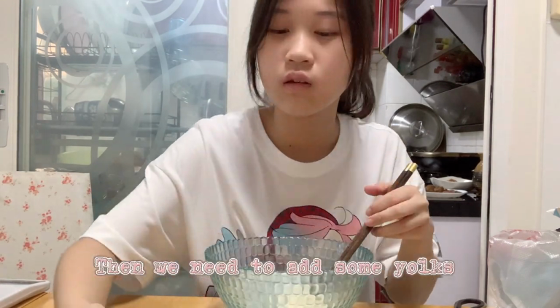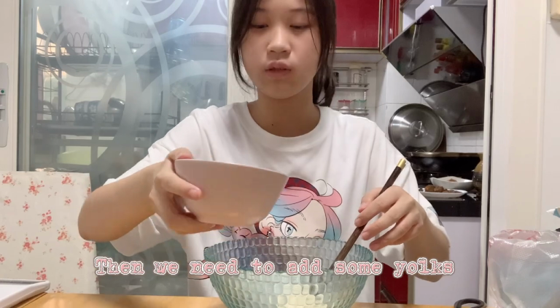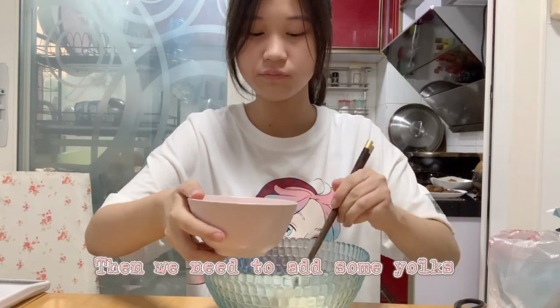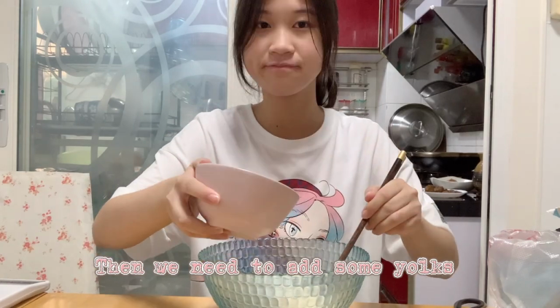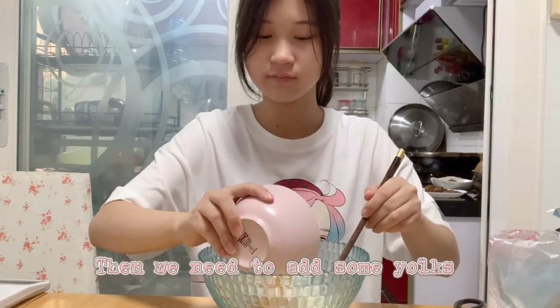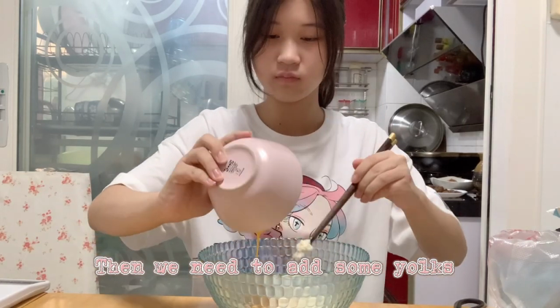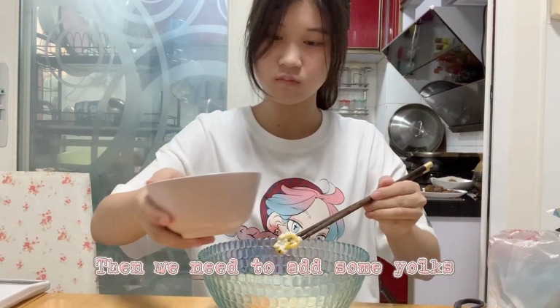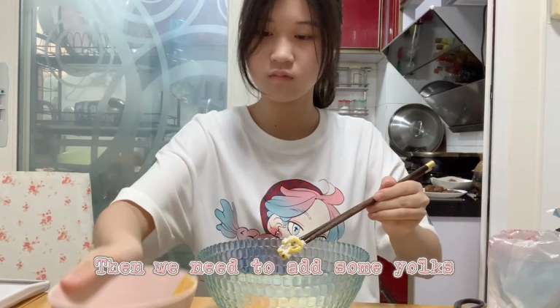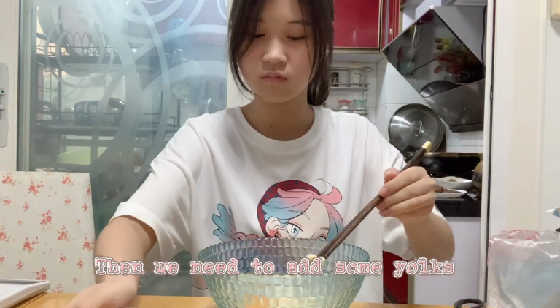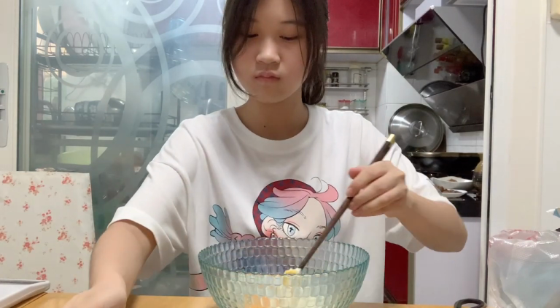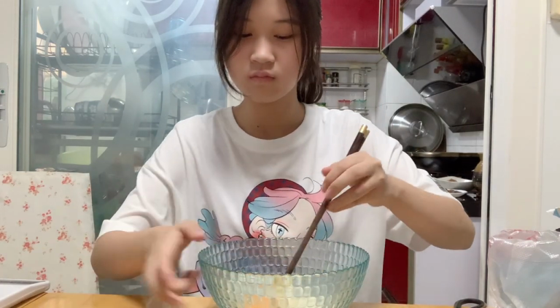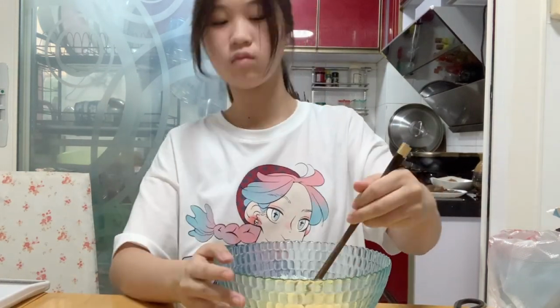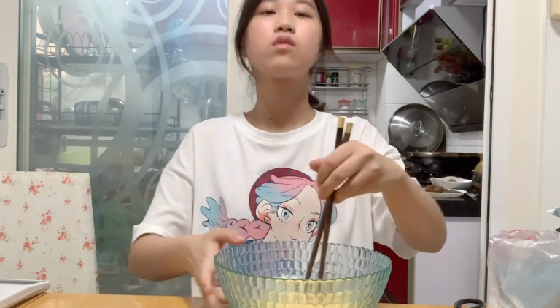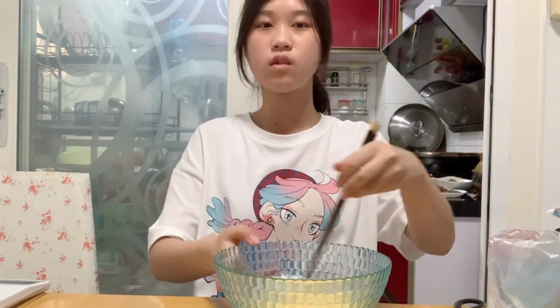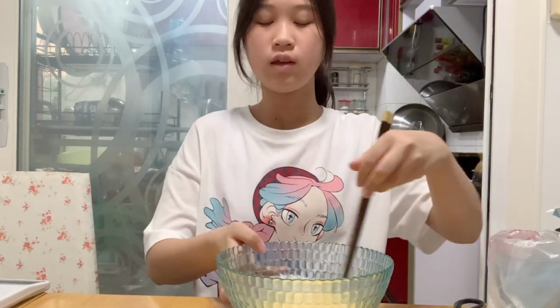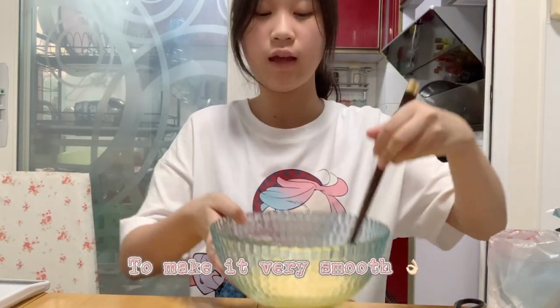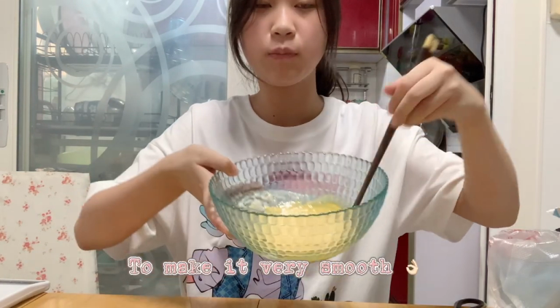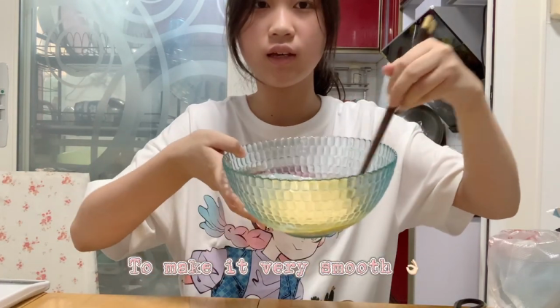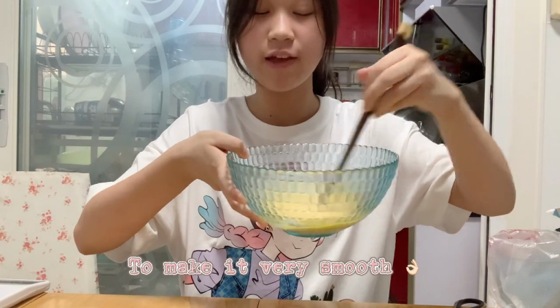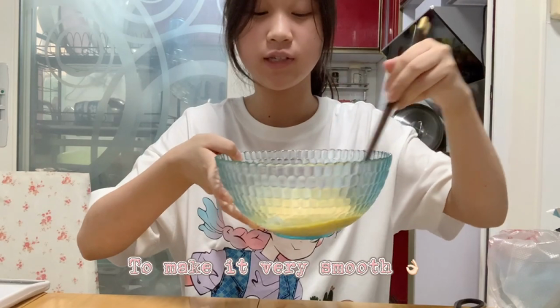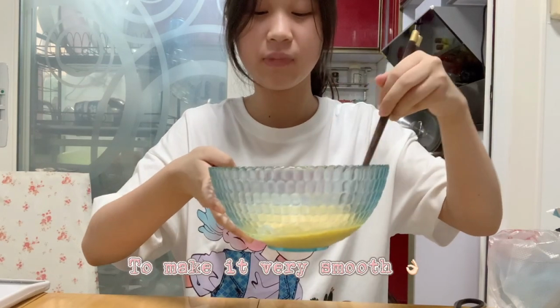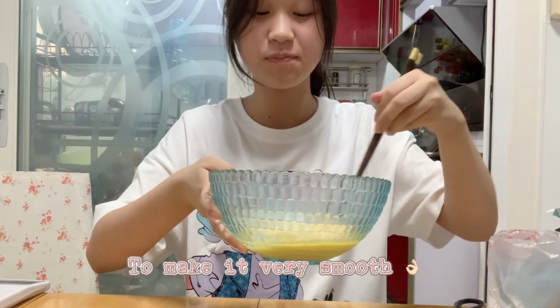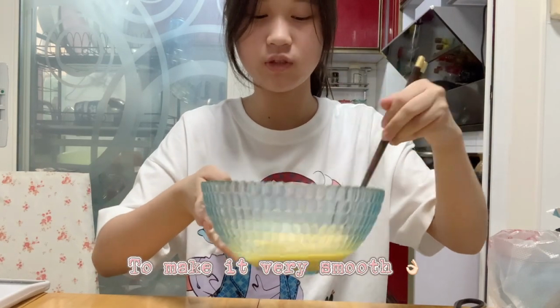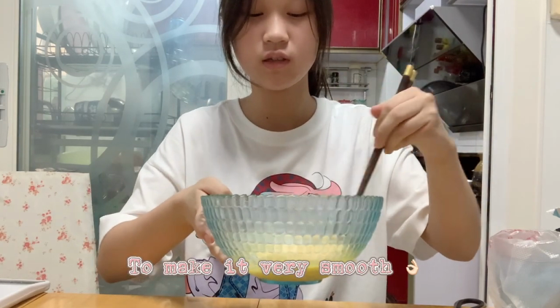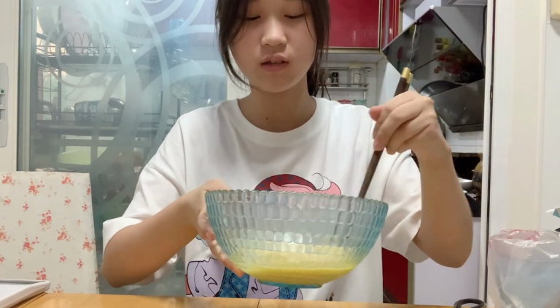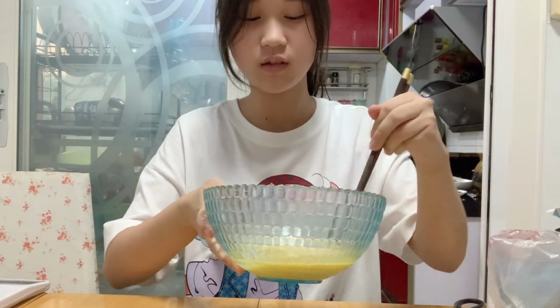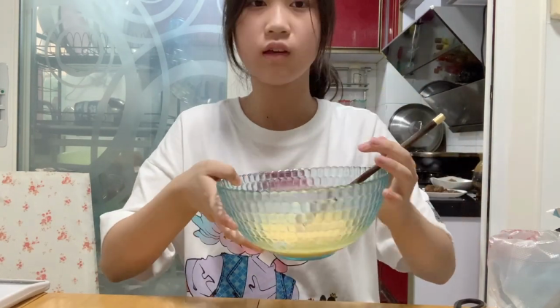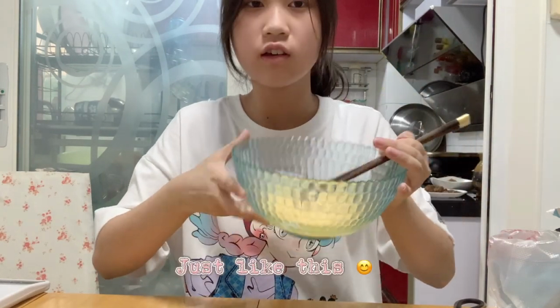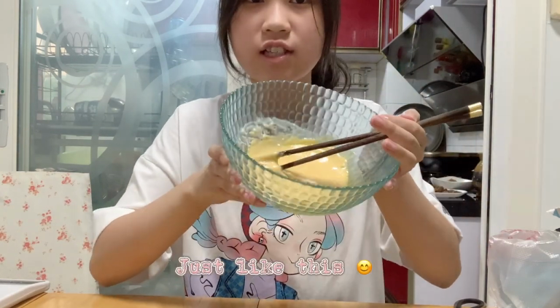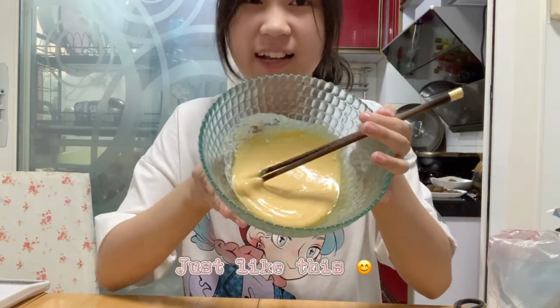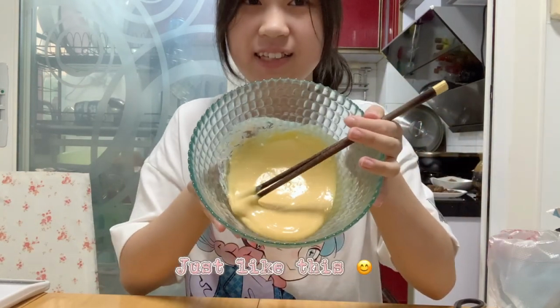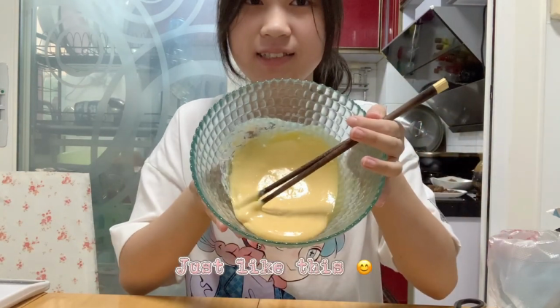Then we need to add yolks, and to make it very smooth, just like this.